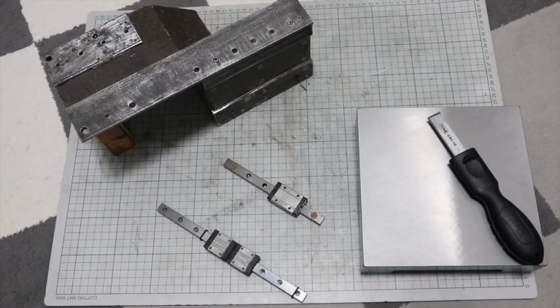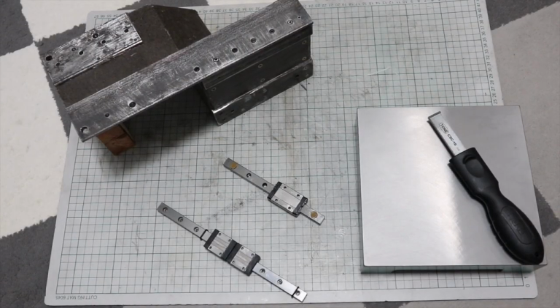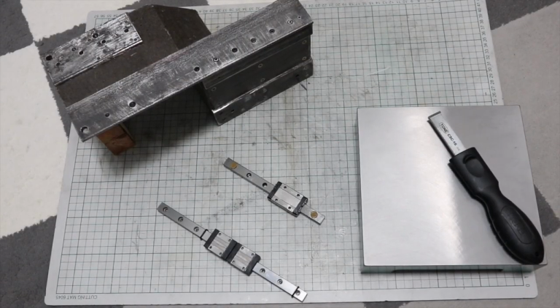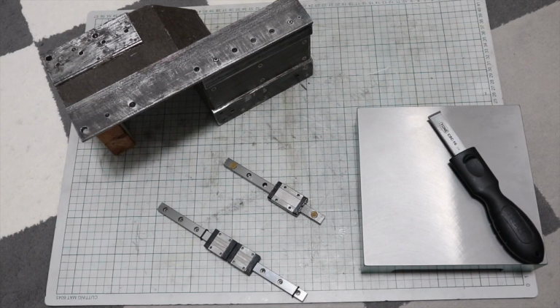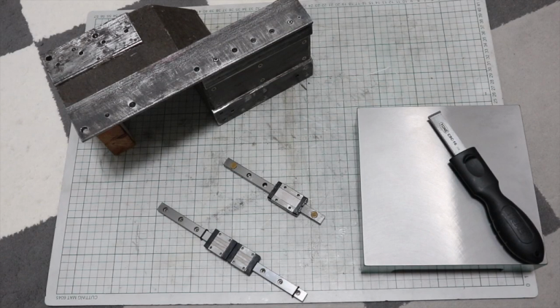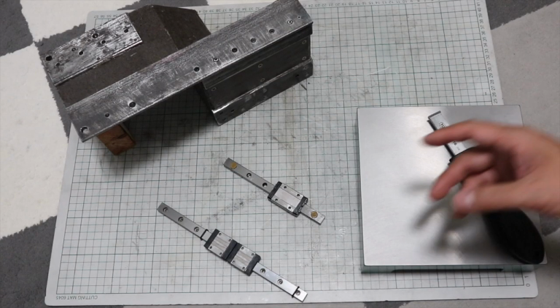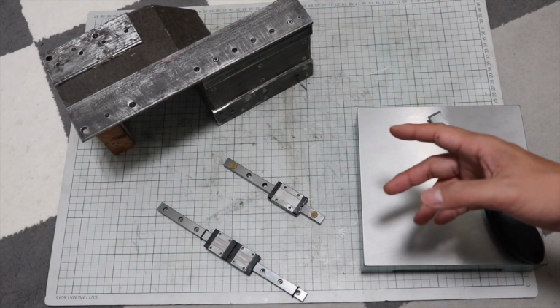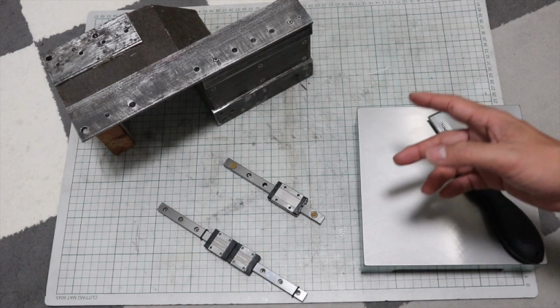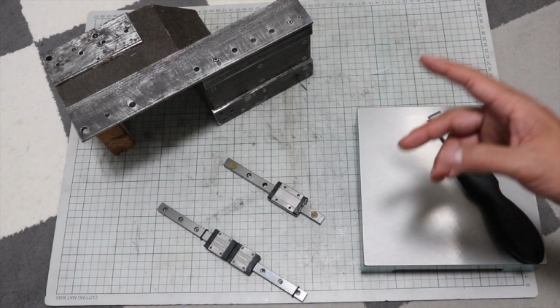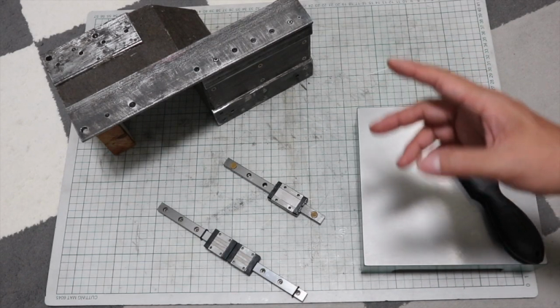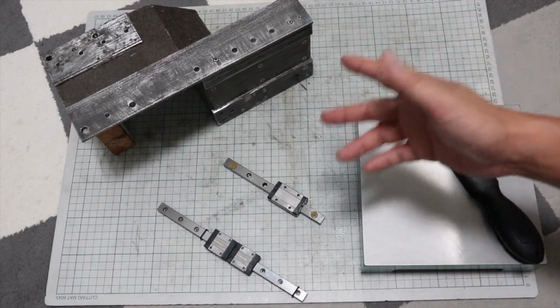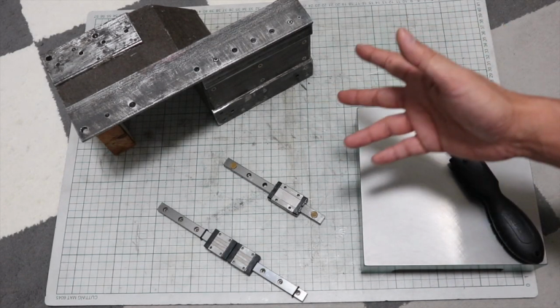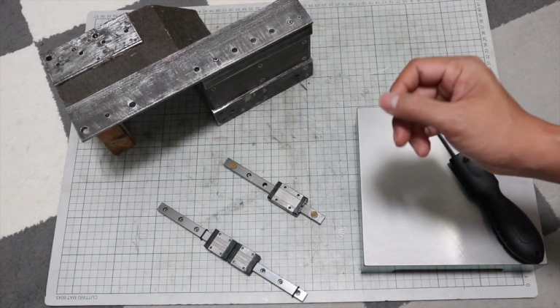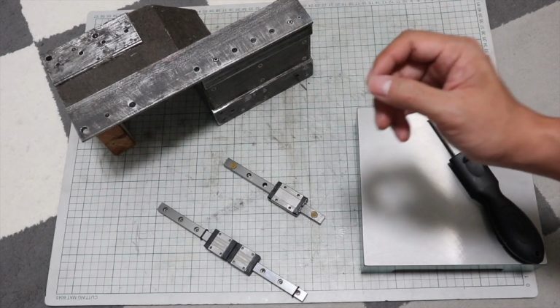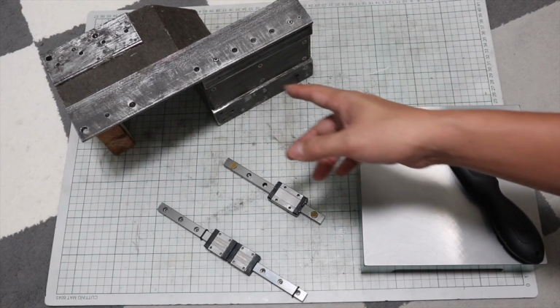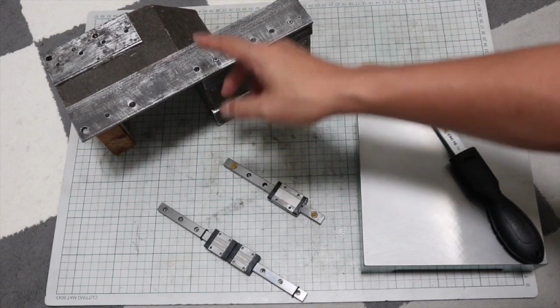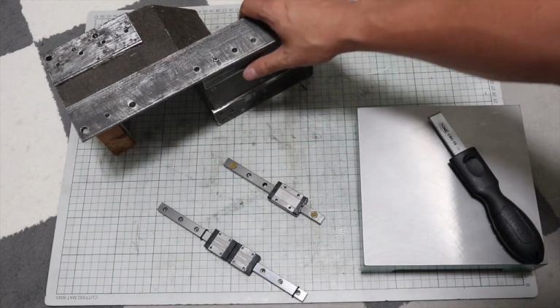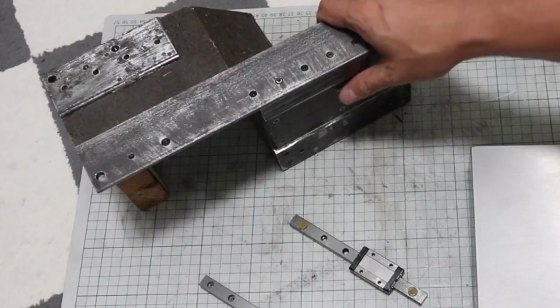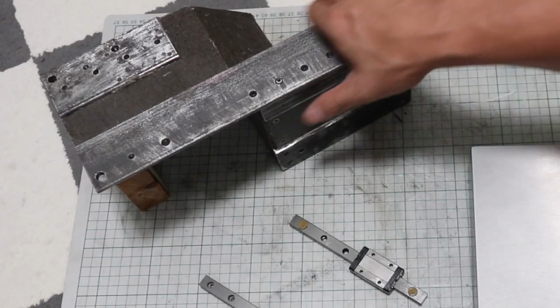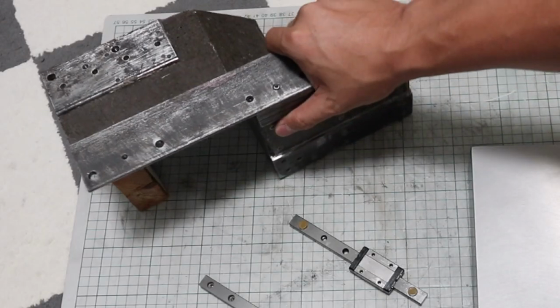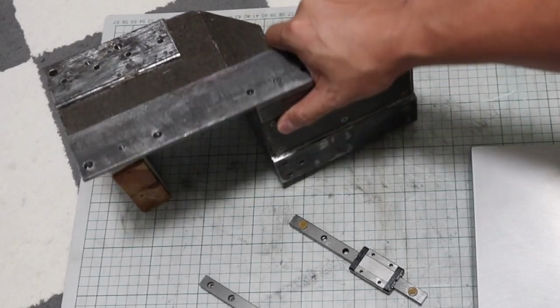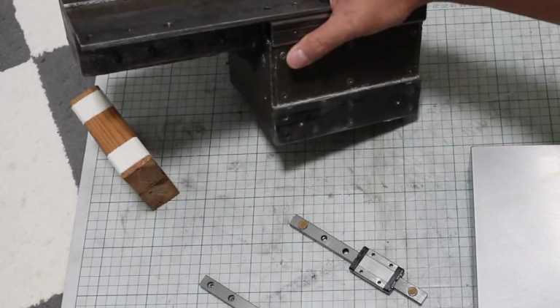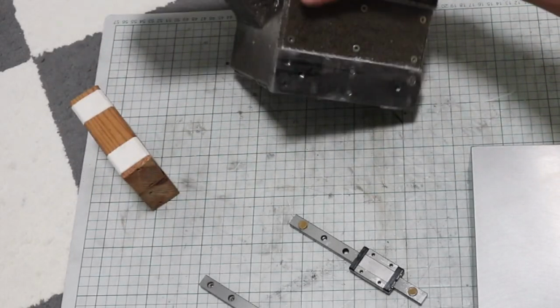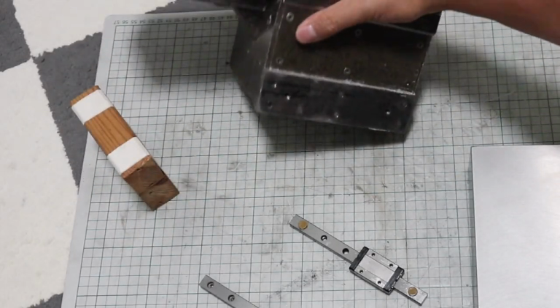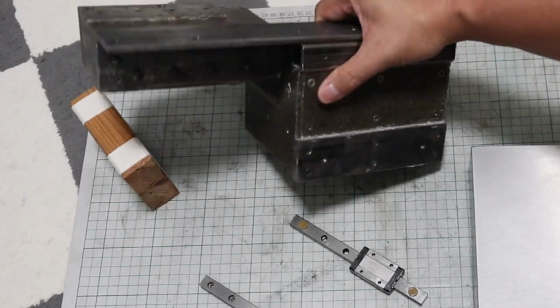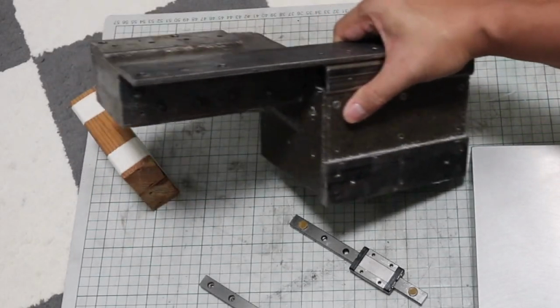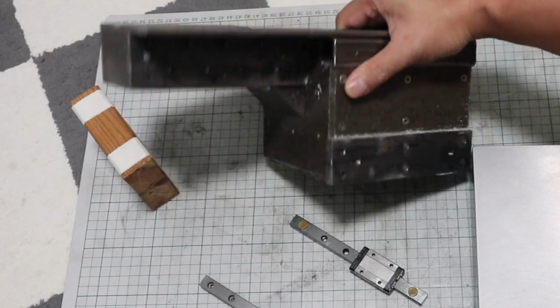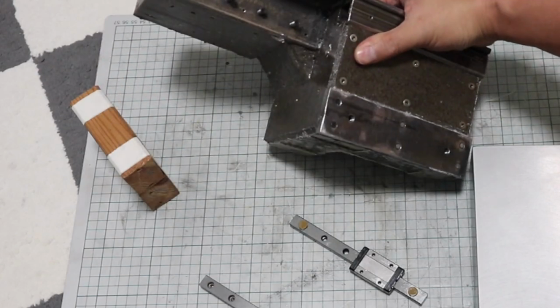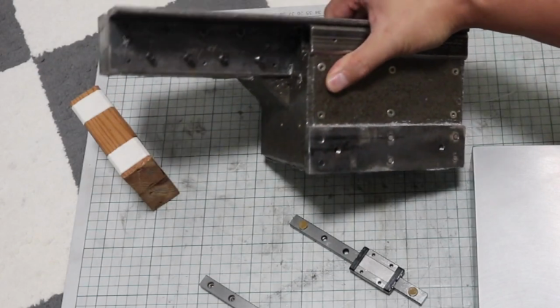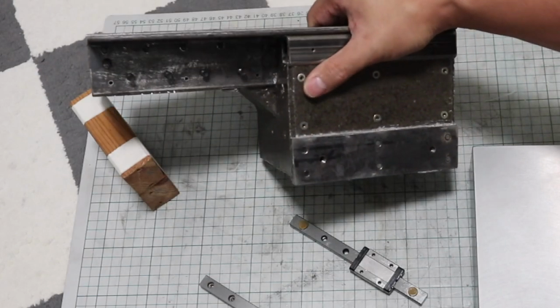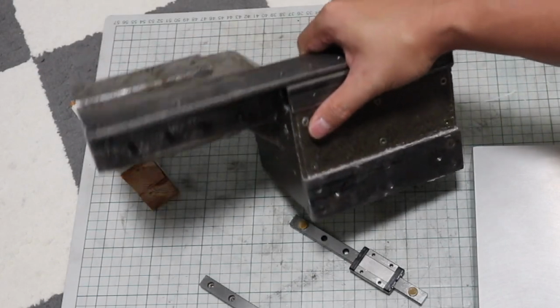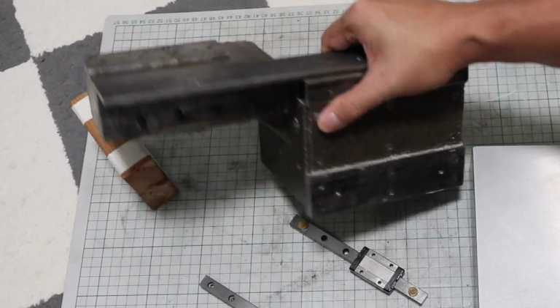Before mounting the linear guides, the mounting surface must be flattened. If you have a milling machine or grinding machine, it would be easy to machine and flatten the mounting surface, but I do not have one.